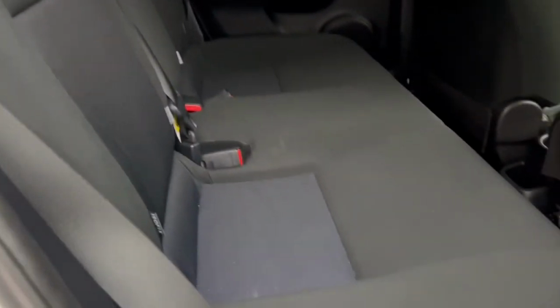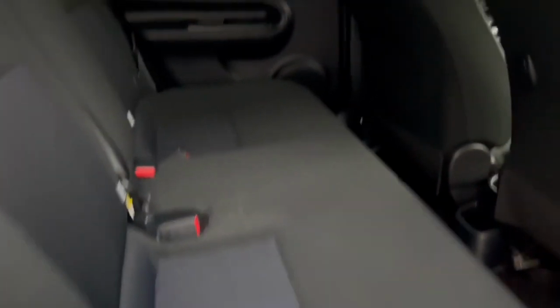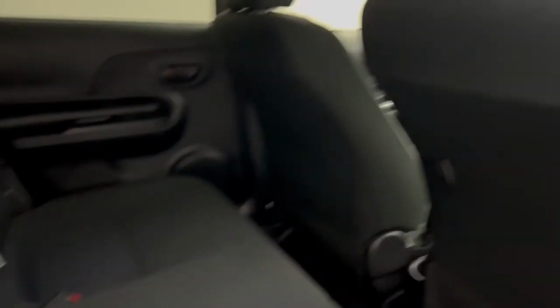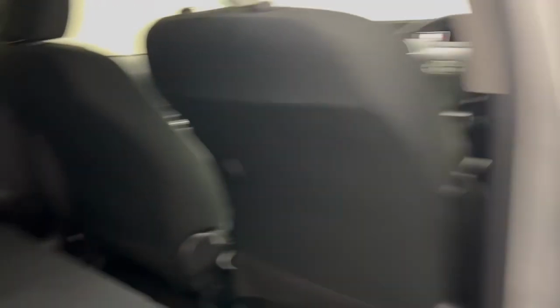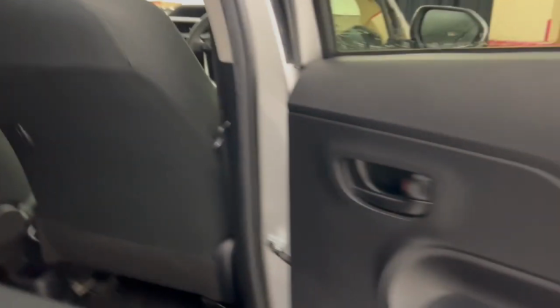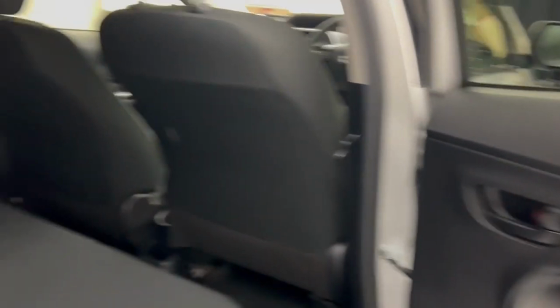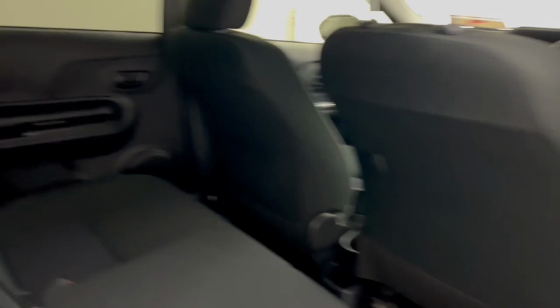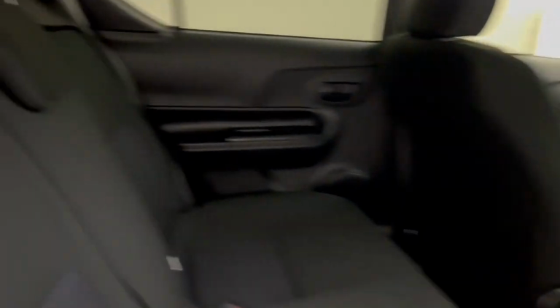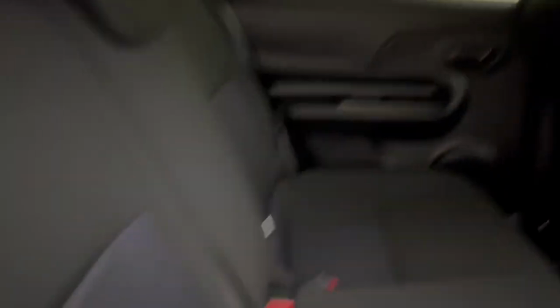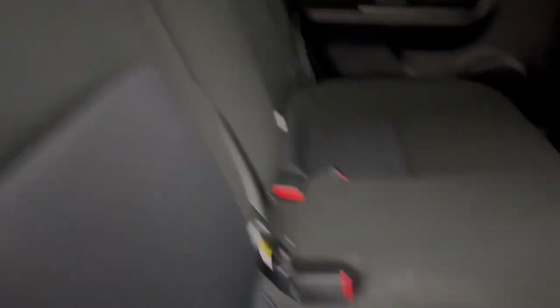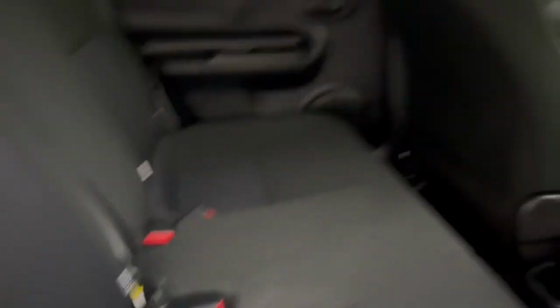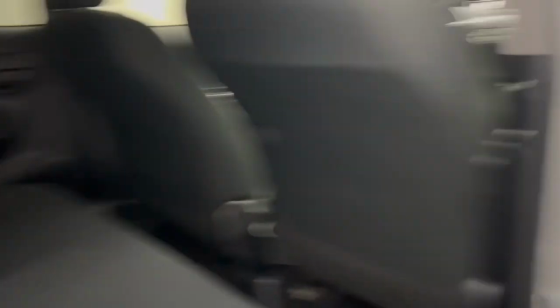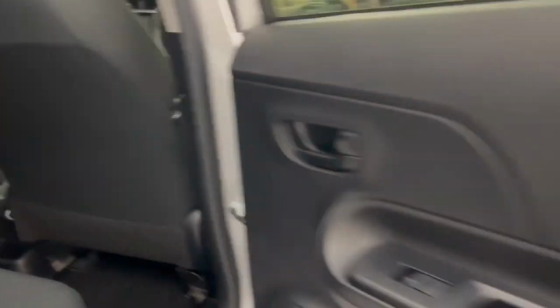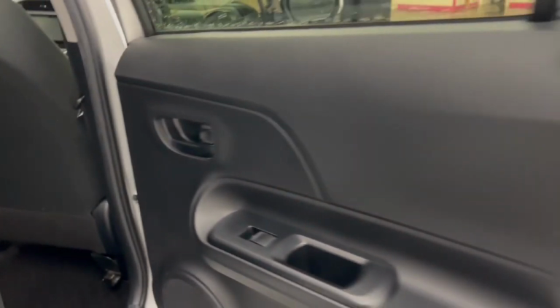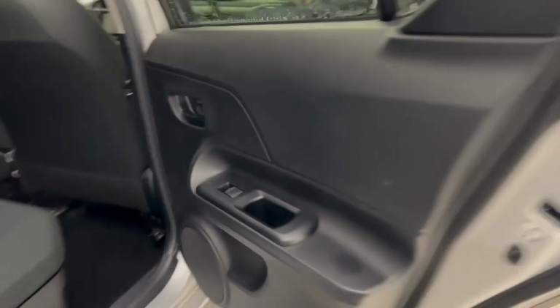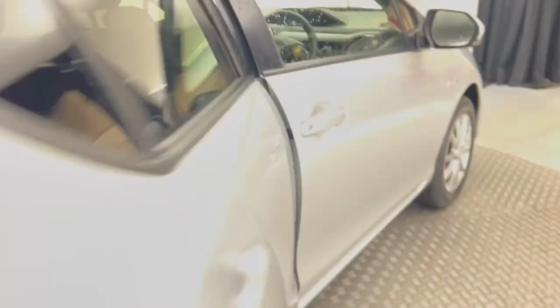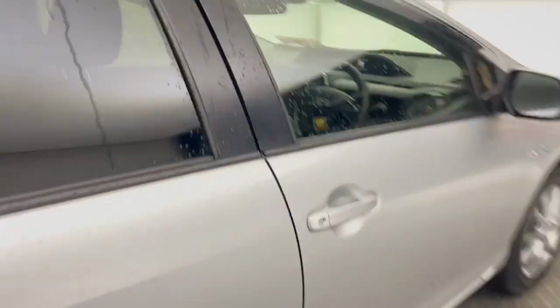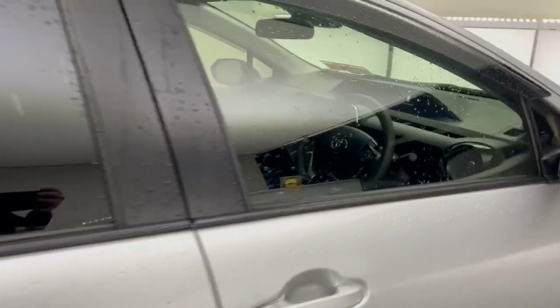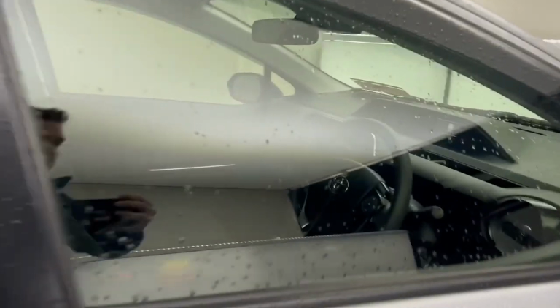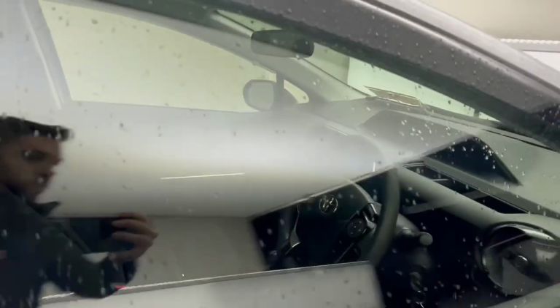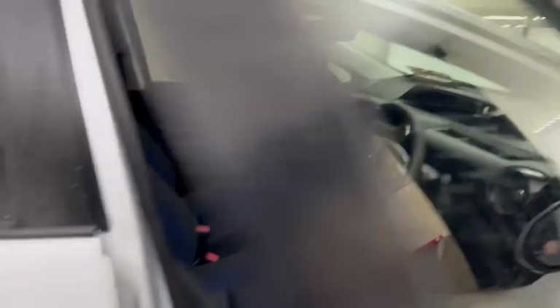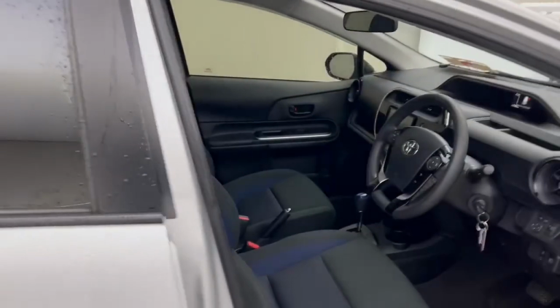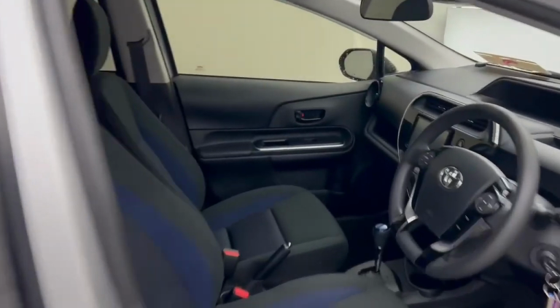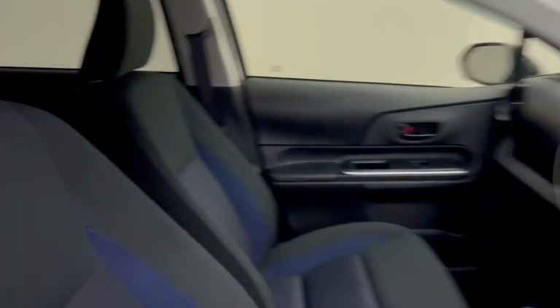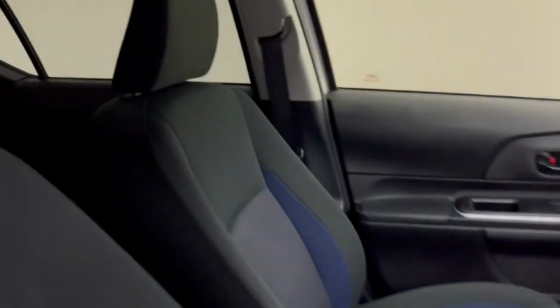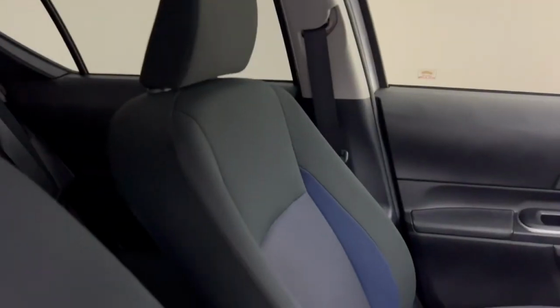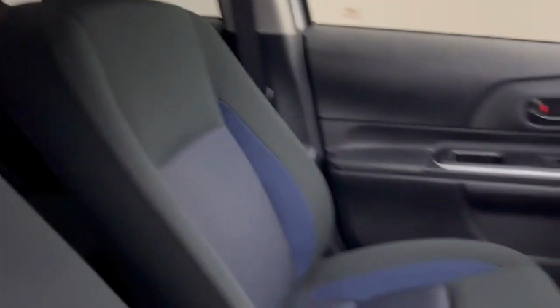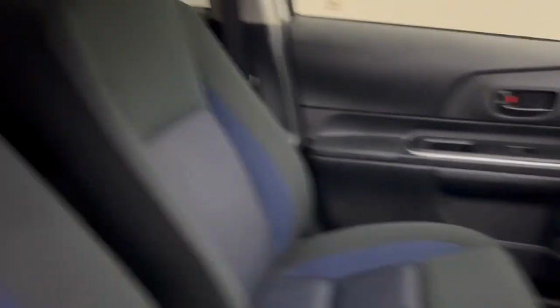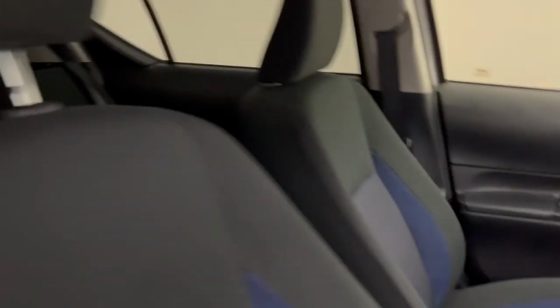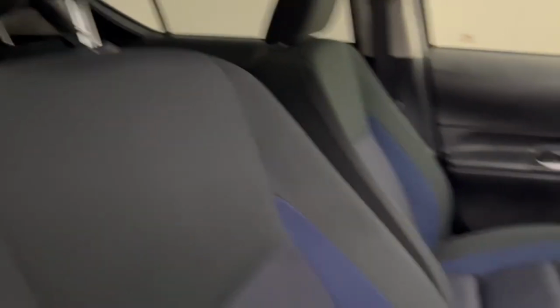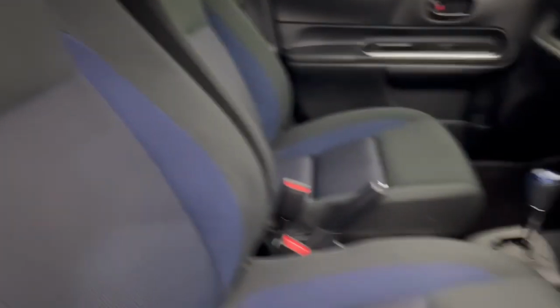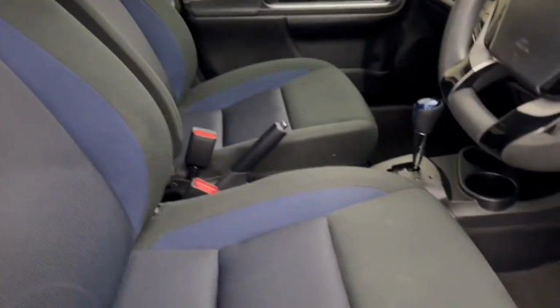You do have the black and light blue cloth interior and electric windows in the back. Stepping through to the front, you get the extremely comfortable seats here in black and blue.